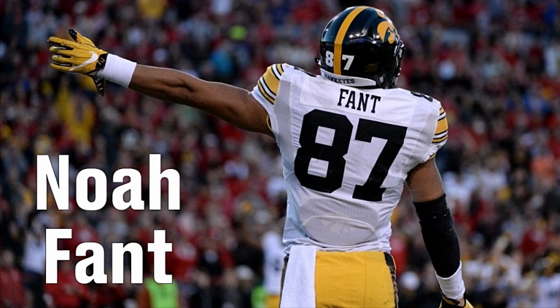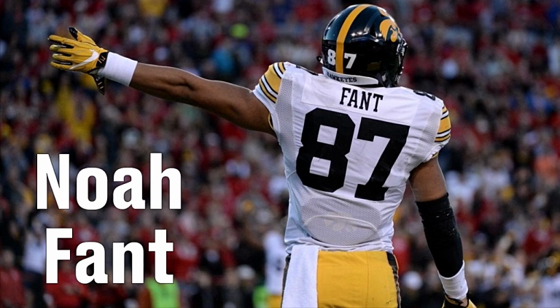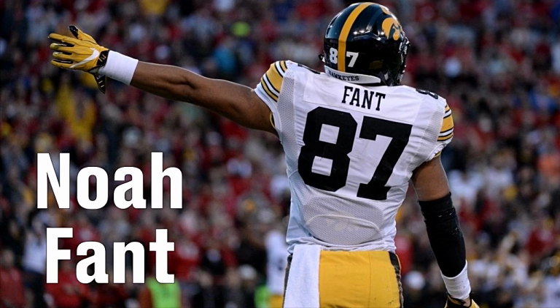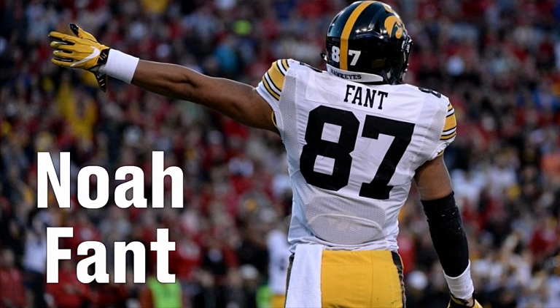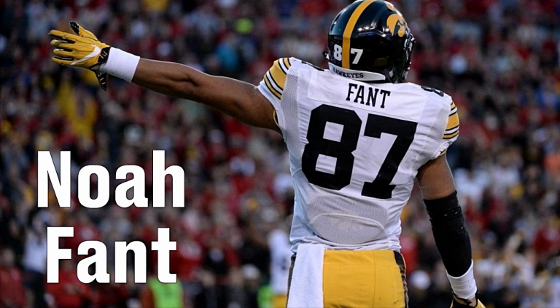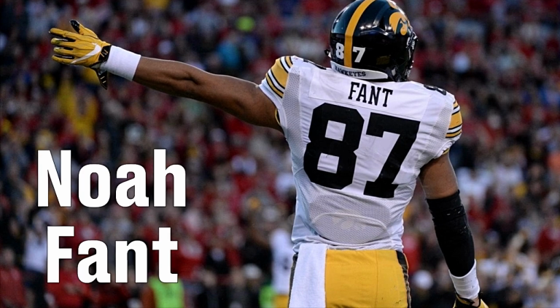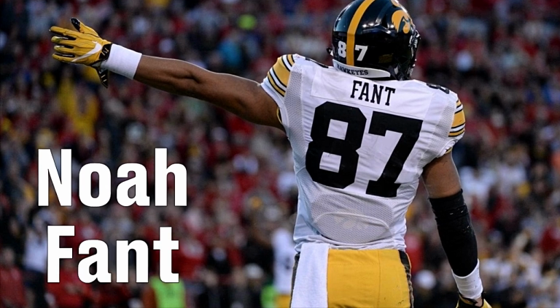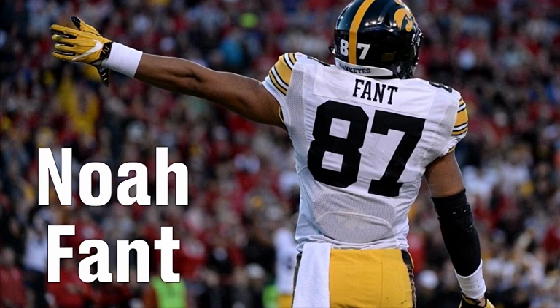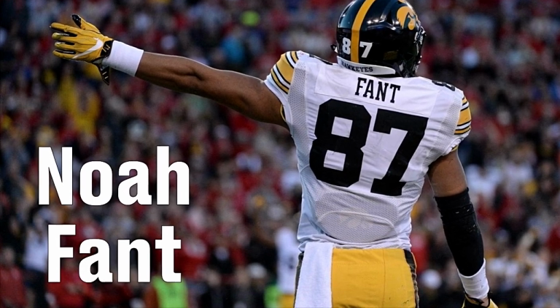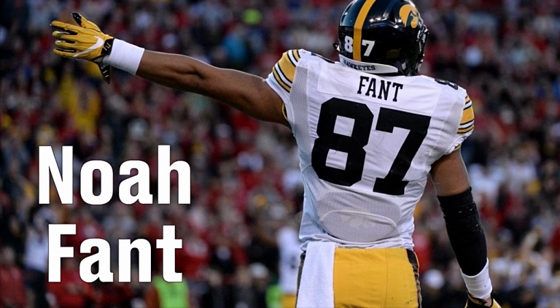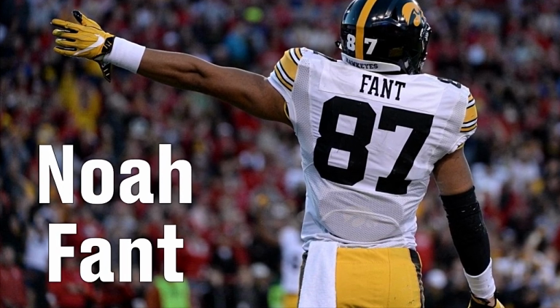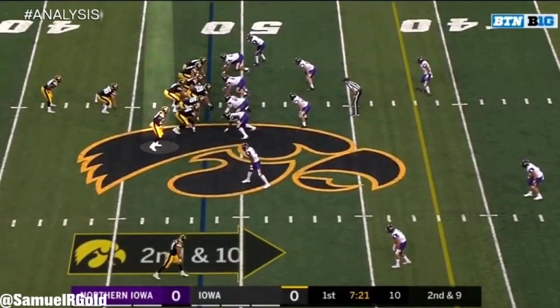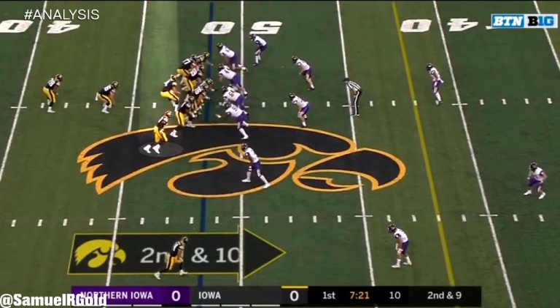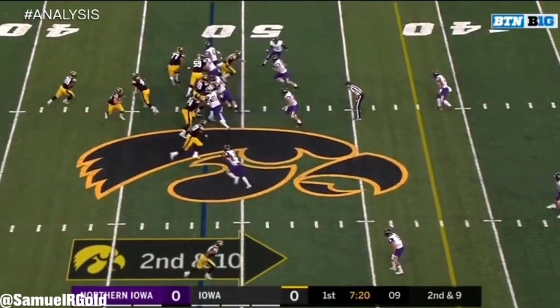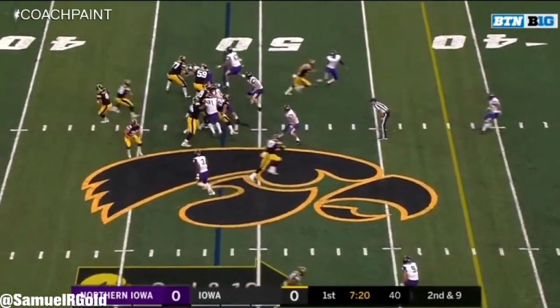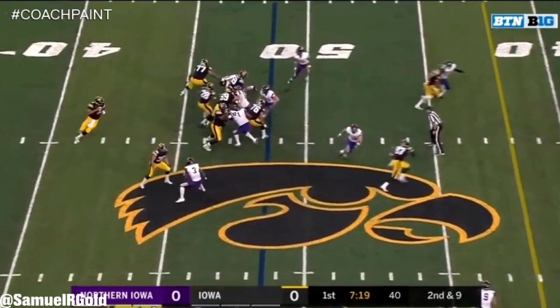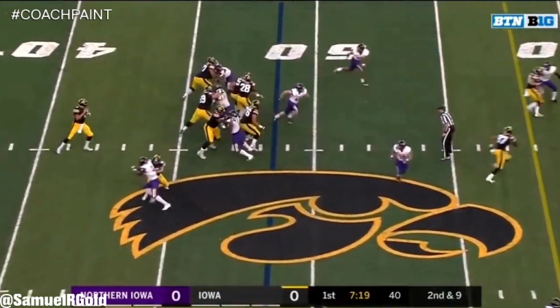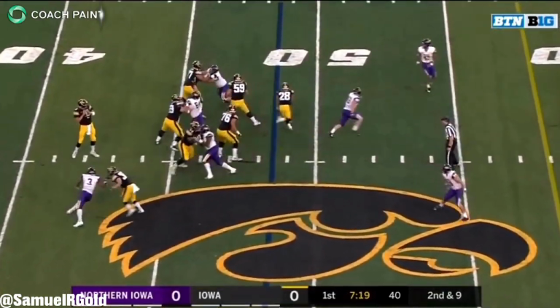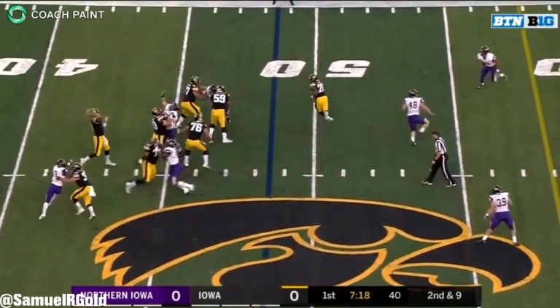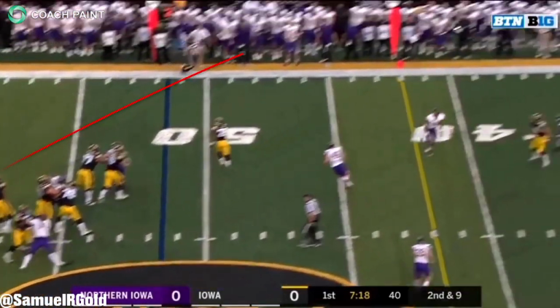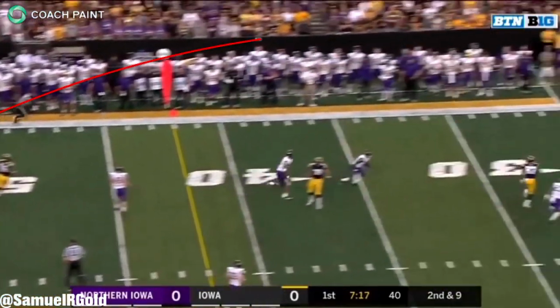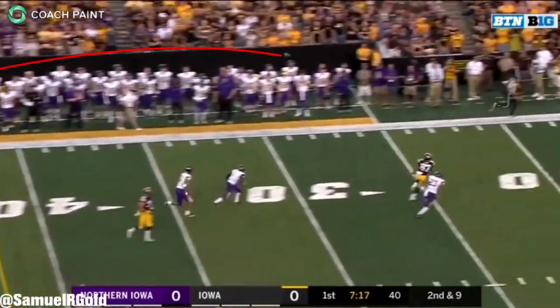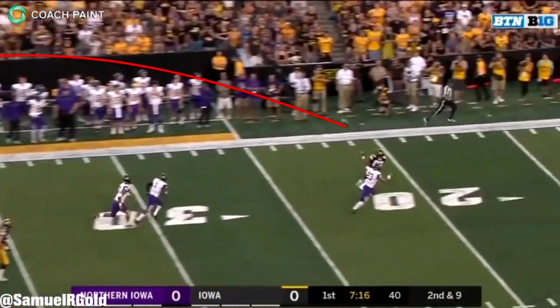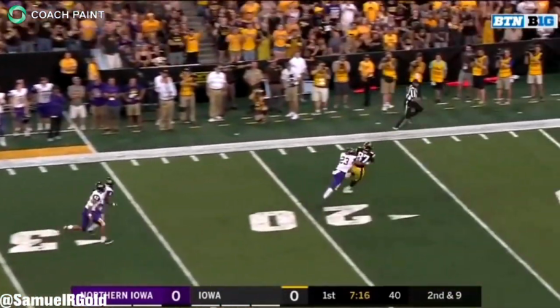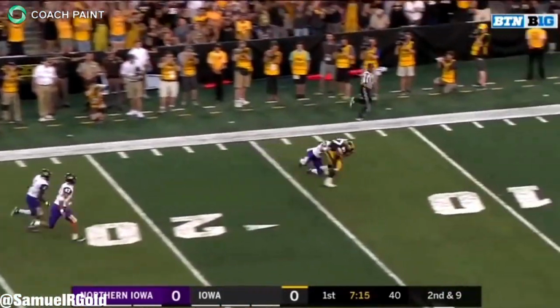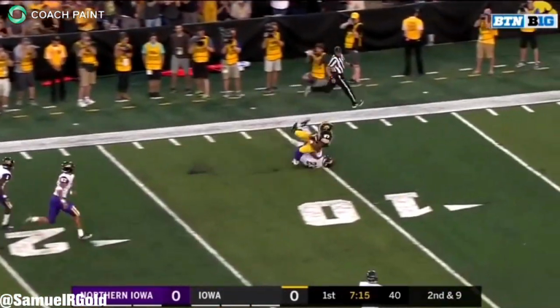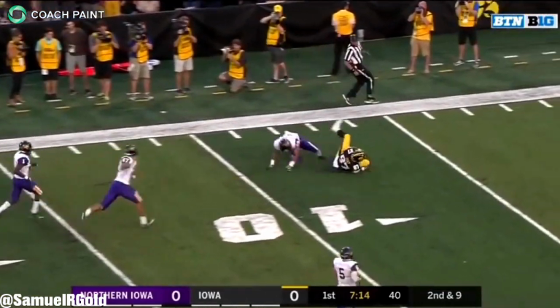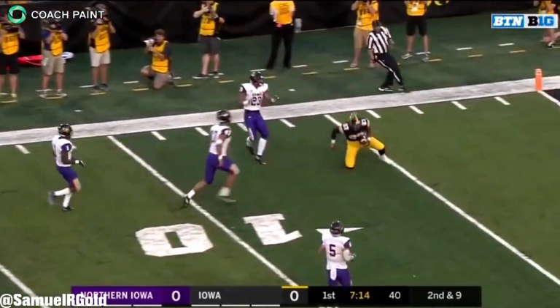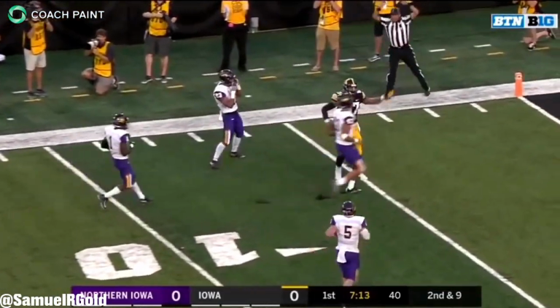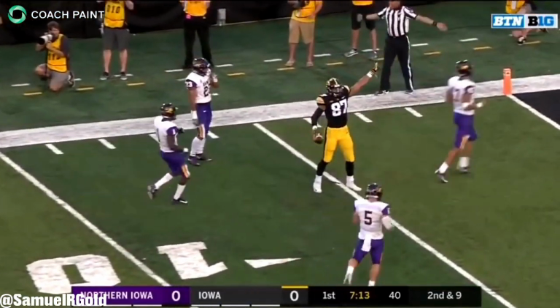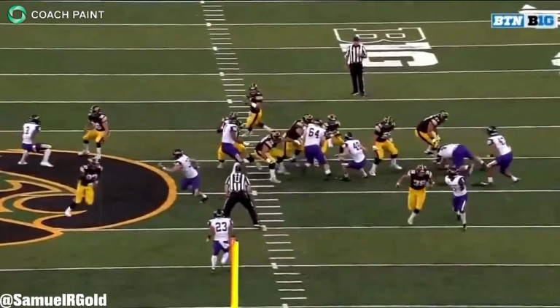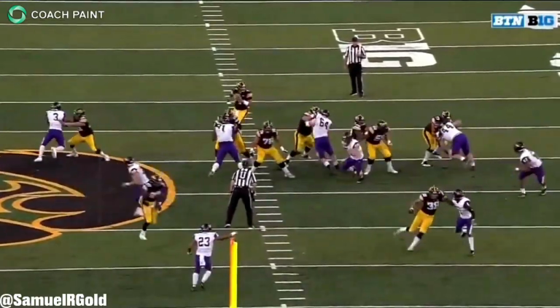In our last video on this channel, we talked about what makes TJ Hawkinson the best tight end in this draft. We also discussed that Noah Fant is another Iowa tight end that is very good on his own. There's a good chance he'll be taken in the first round. After watching his tape, you can see exactly why.